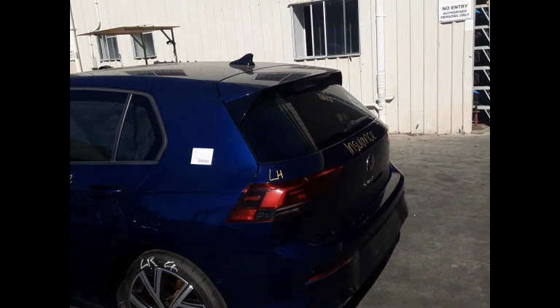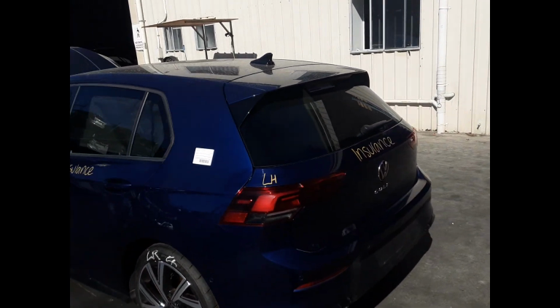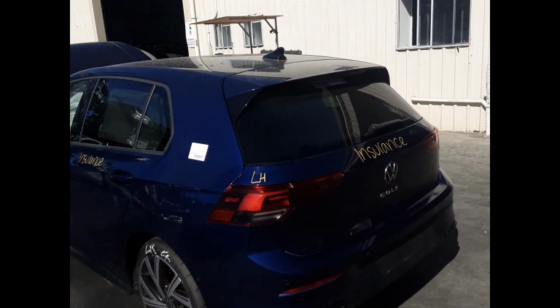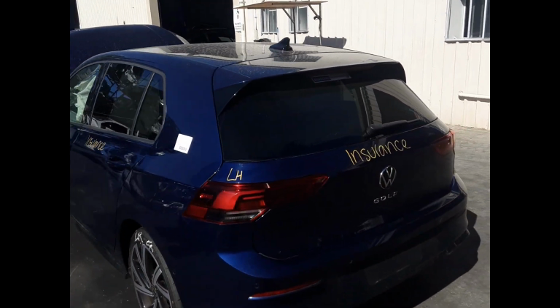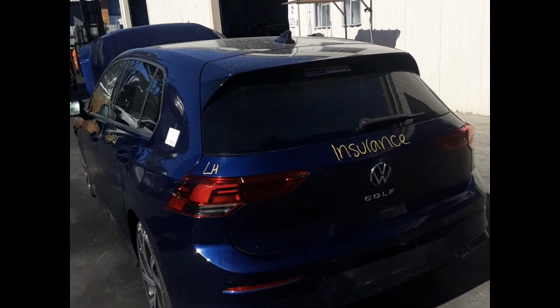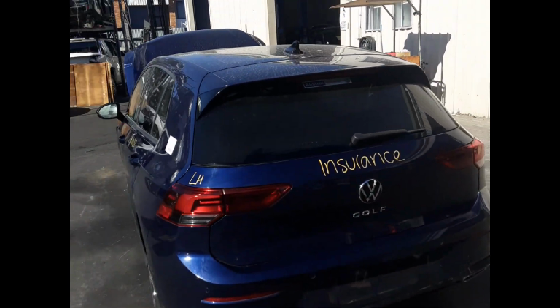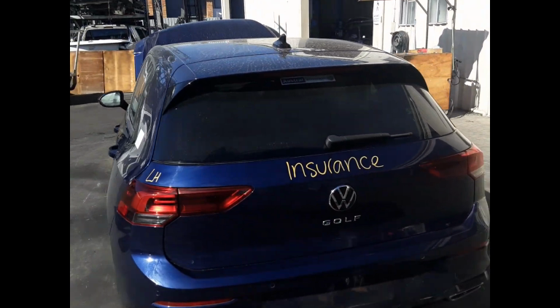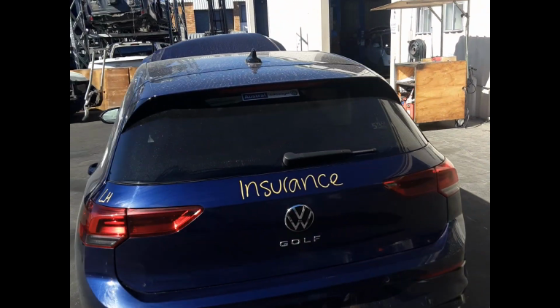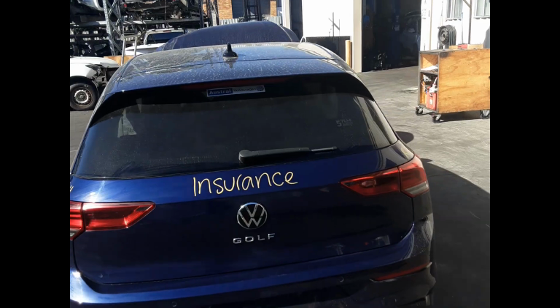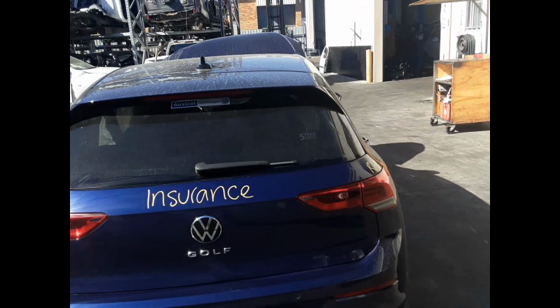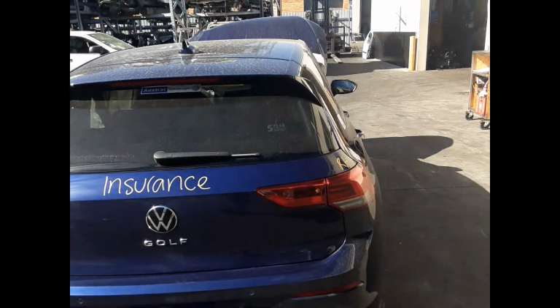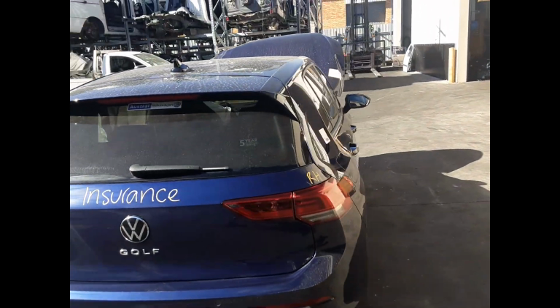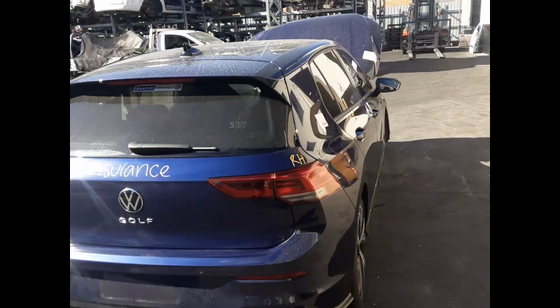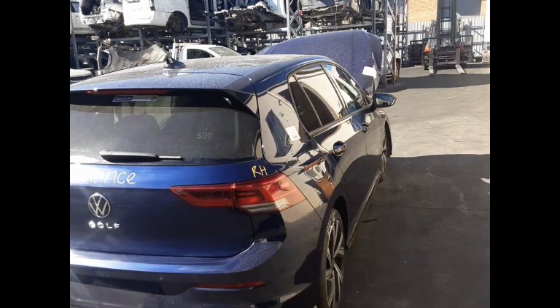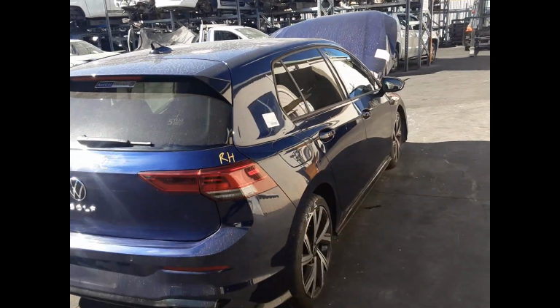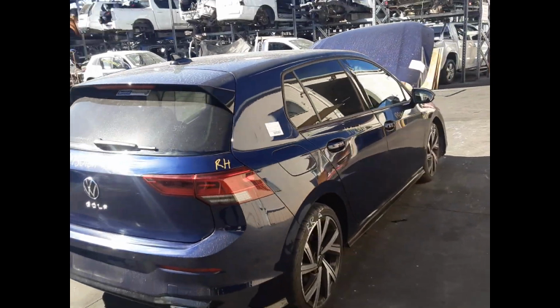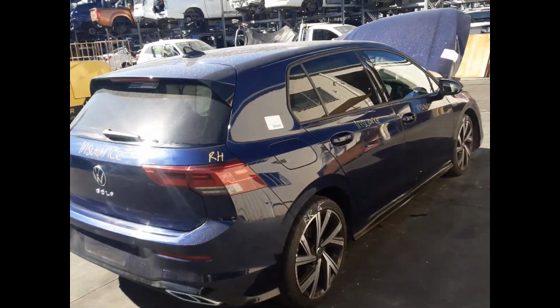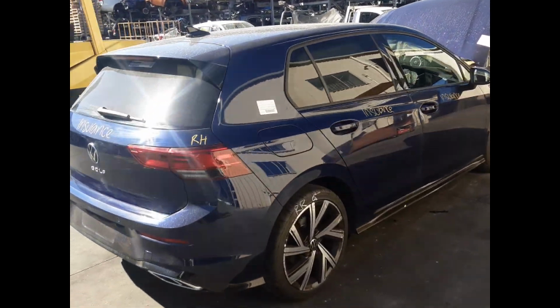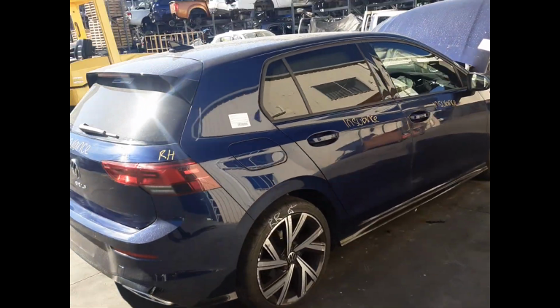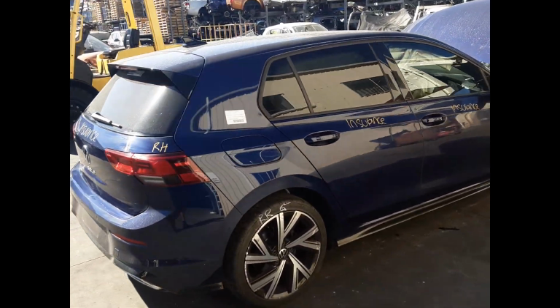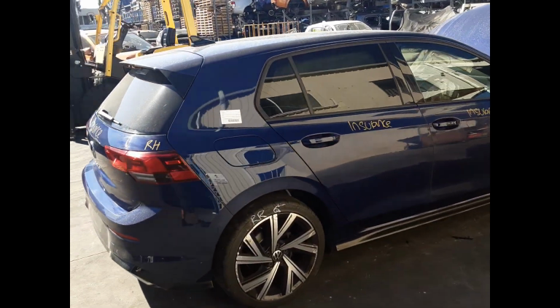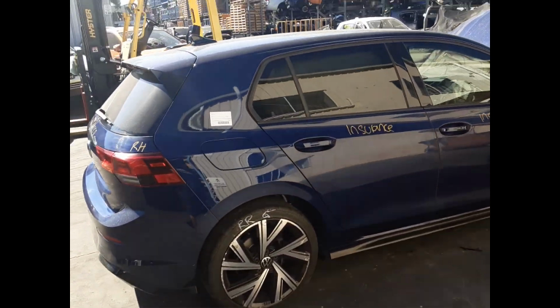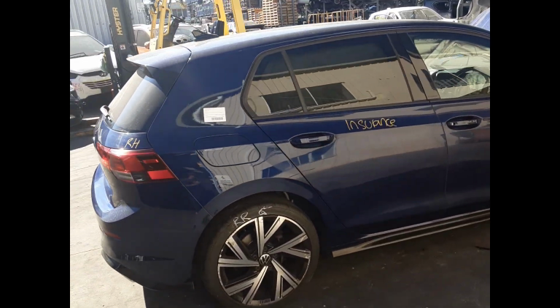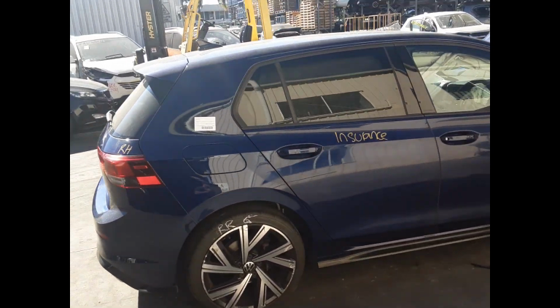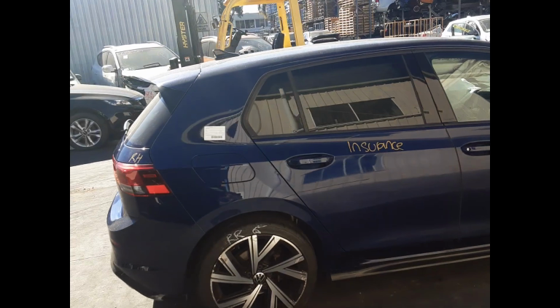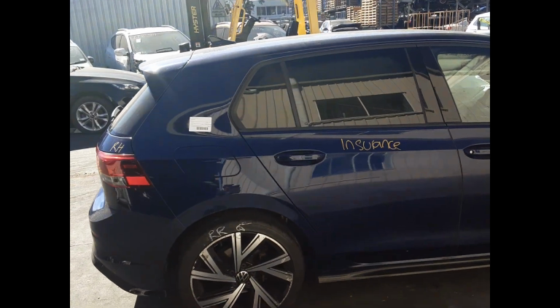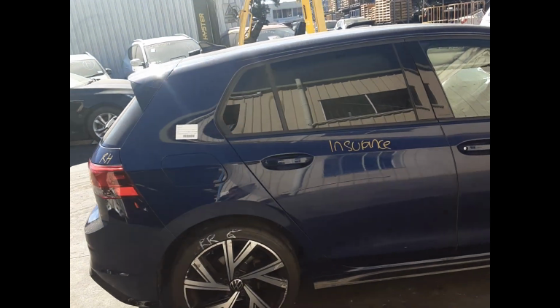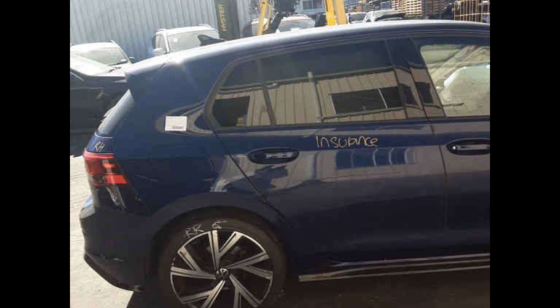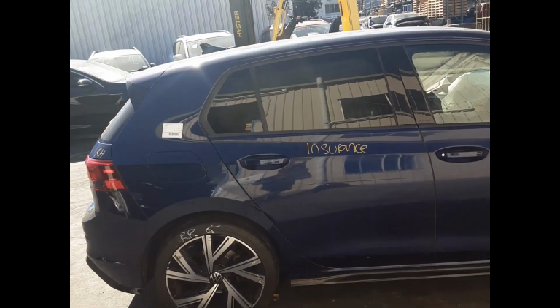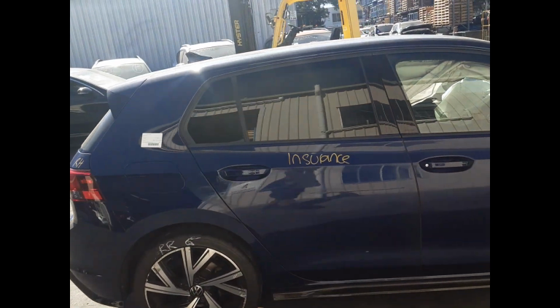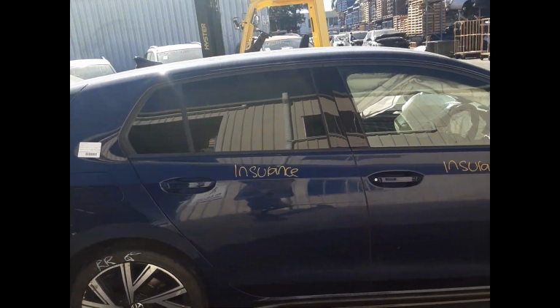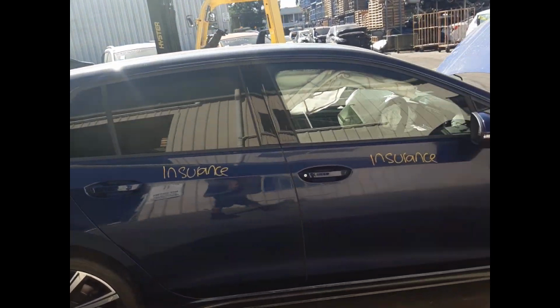Left rear tail light. Left rear tailgate, no dents. Right rear tail light. Right rear: 18 inch factory alloy with a good tyre. Right rear door, no dents.